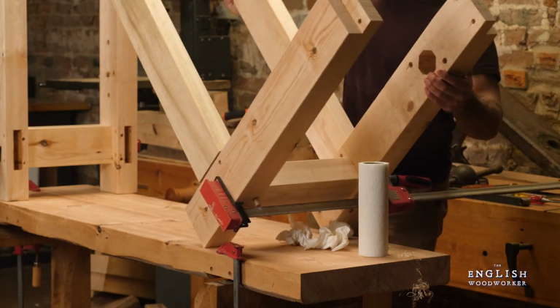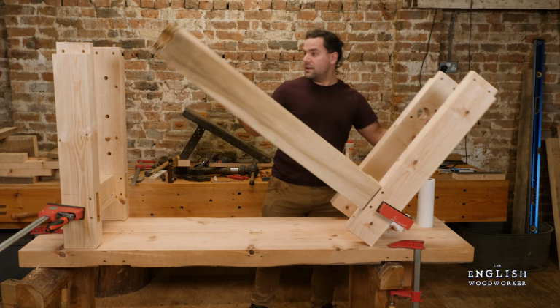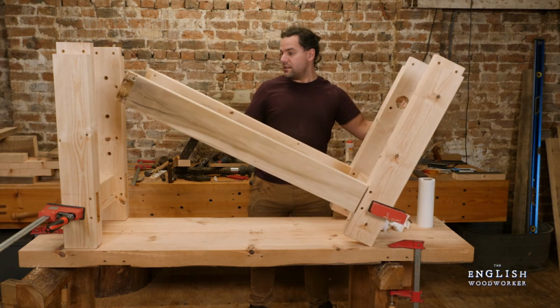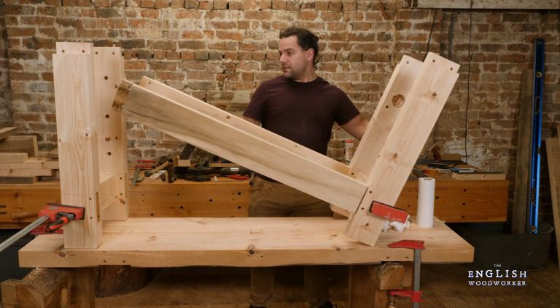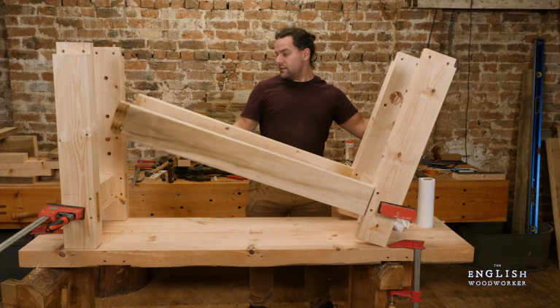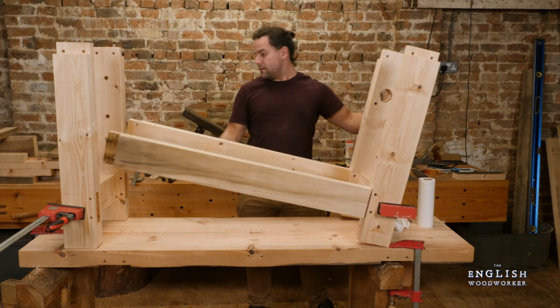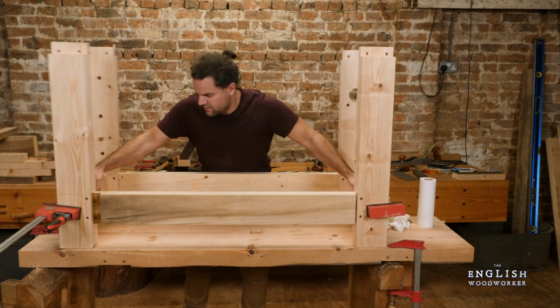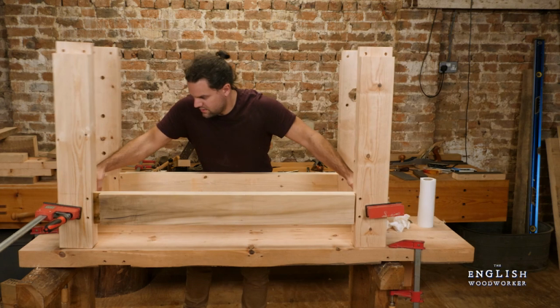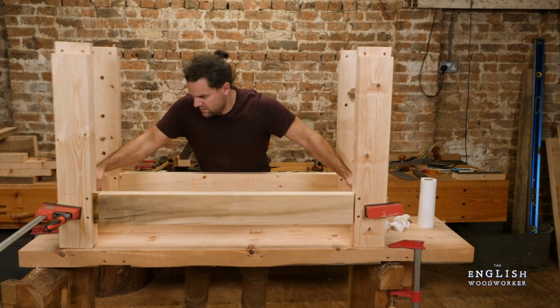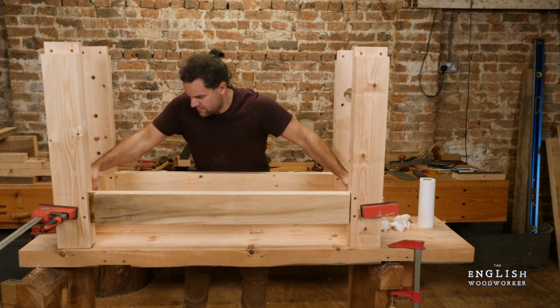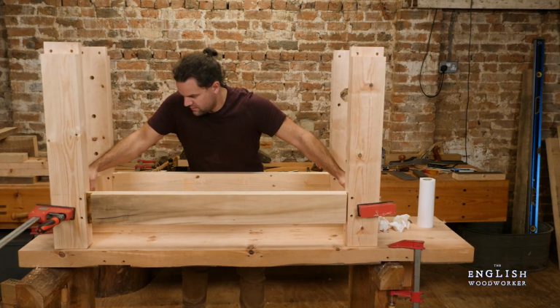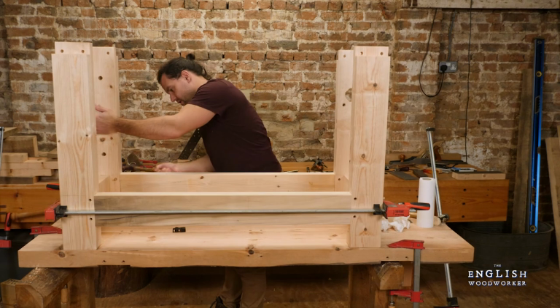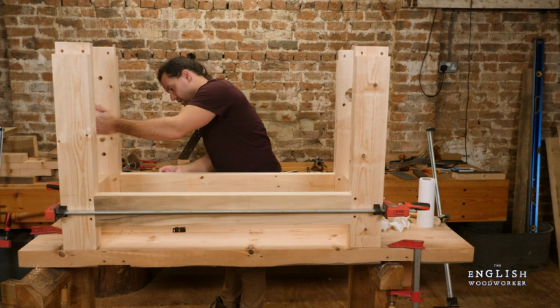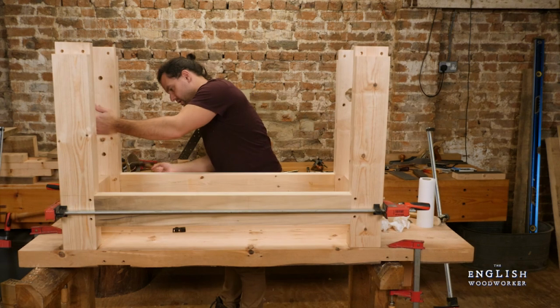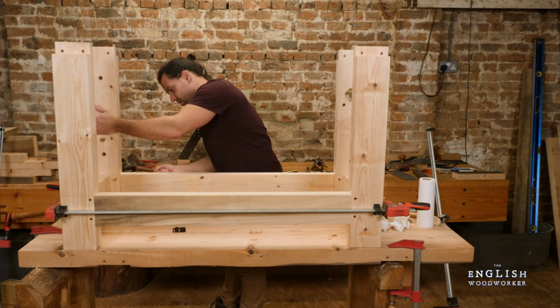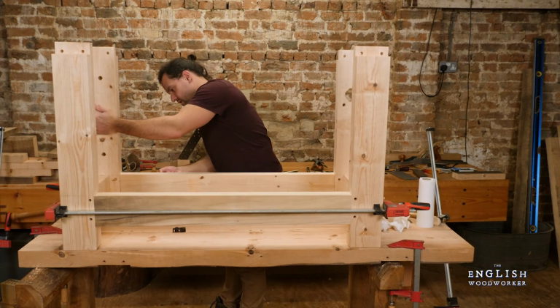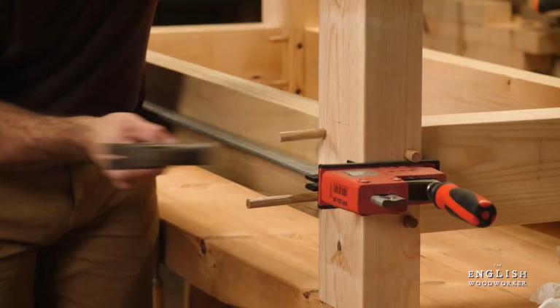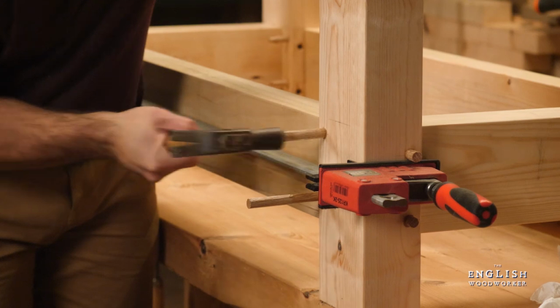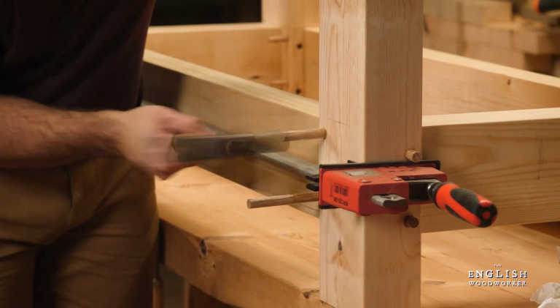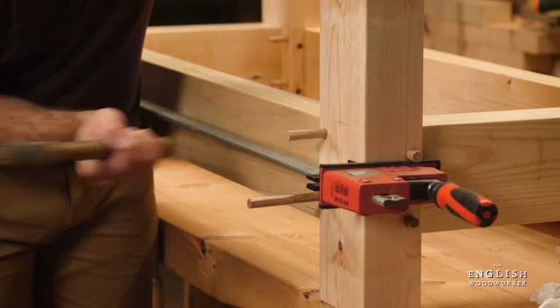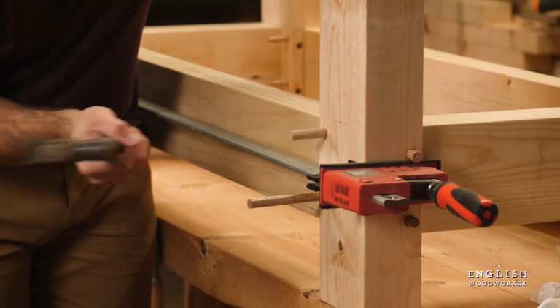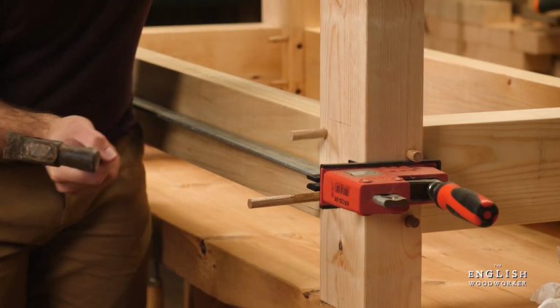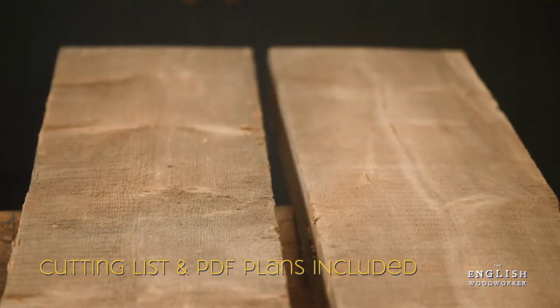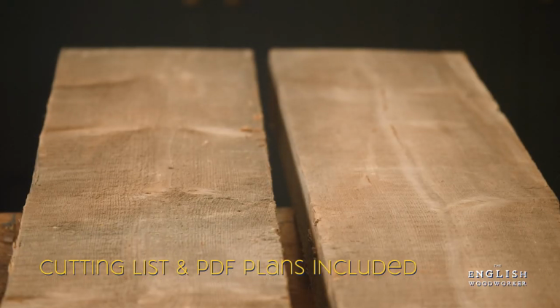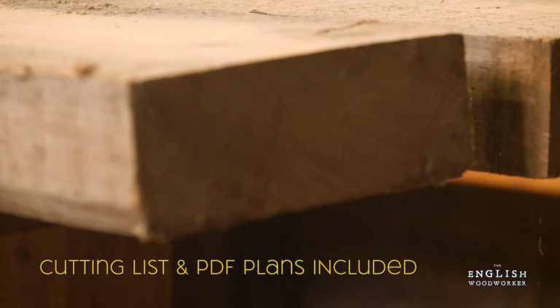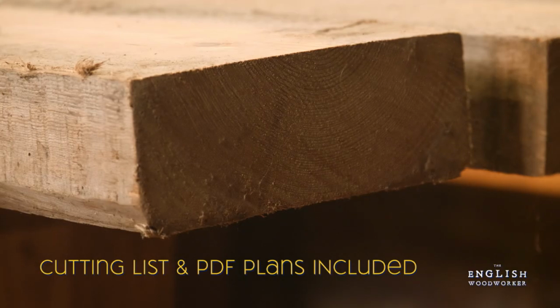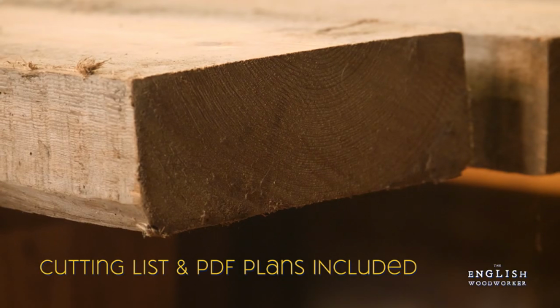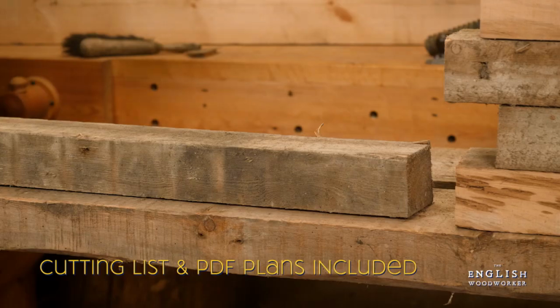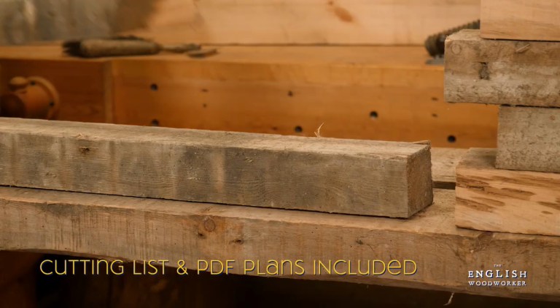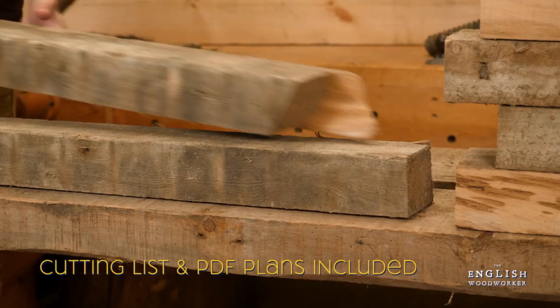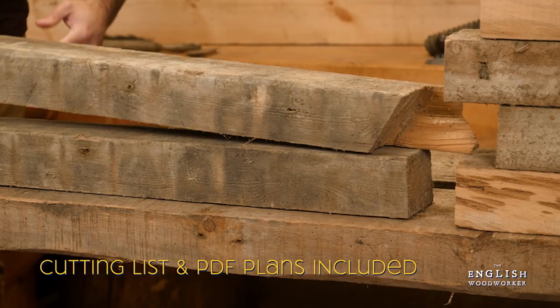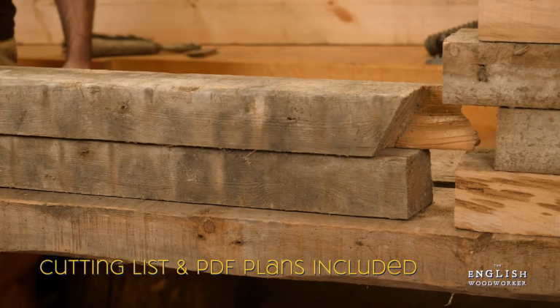They're solid and simple and they can be easily scaled to any size. This build will show you that you don't need anything fancy to create a pretty bench.